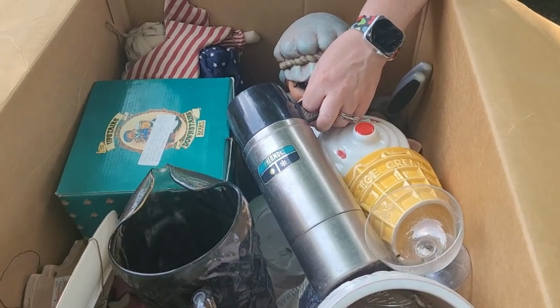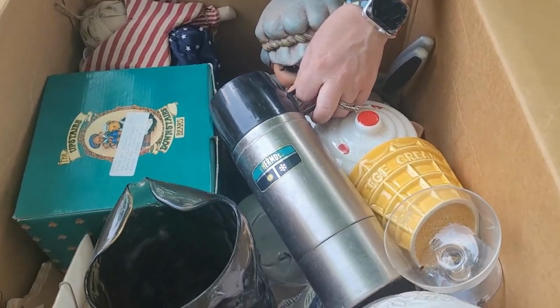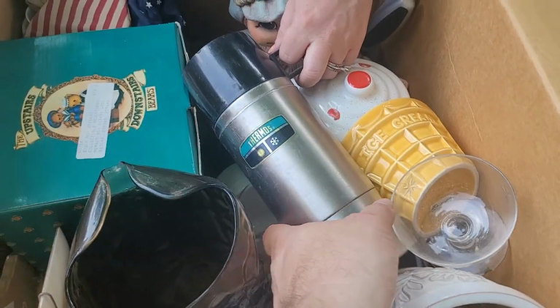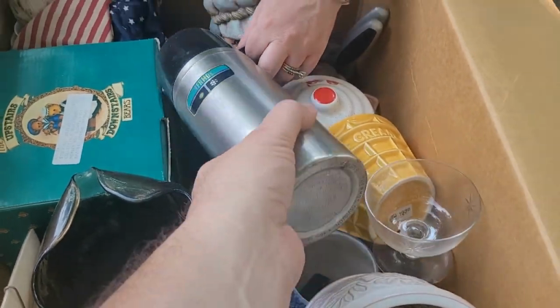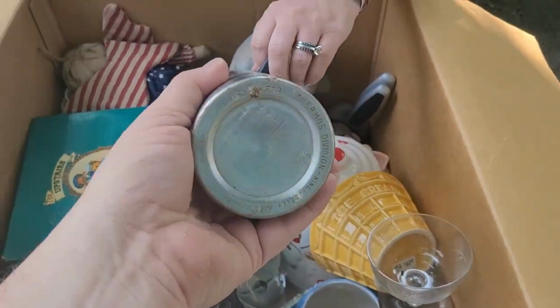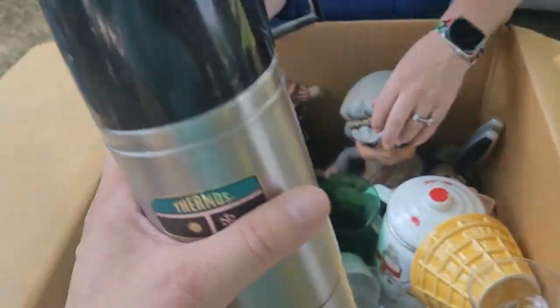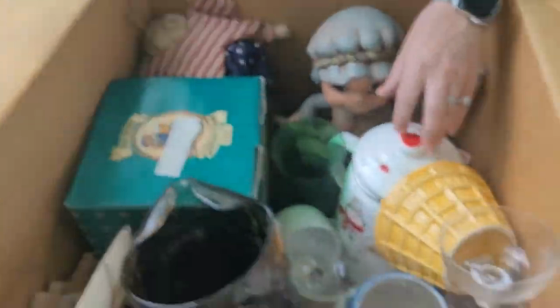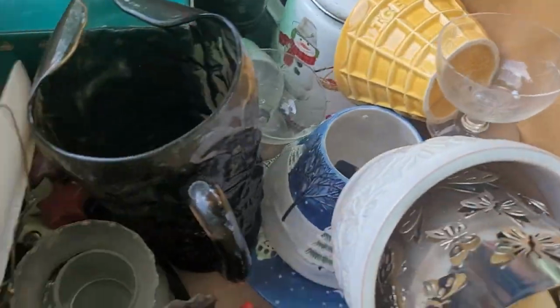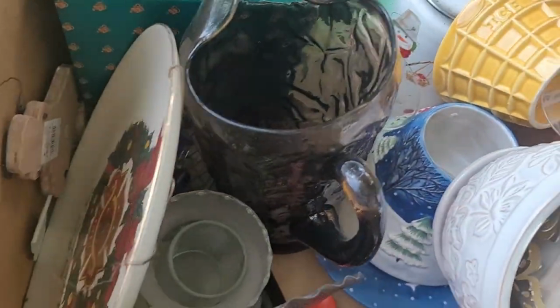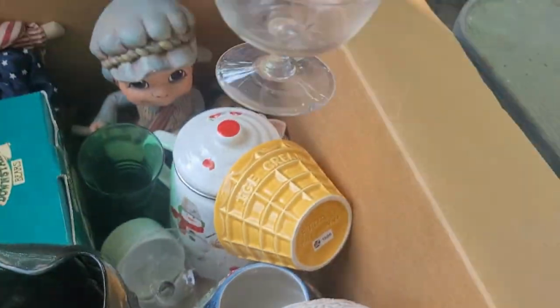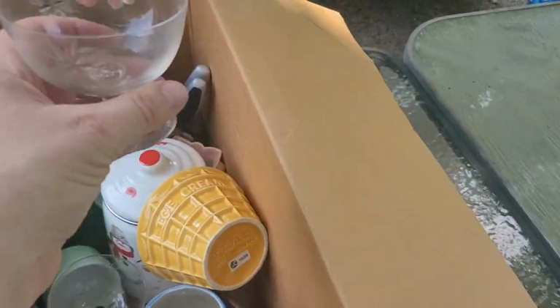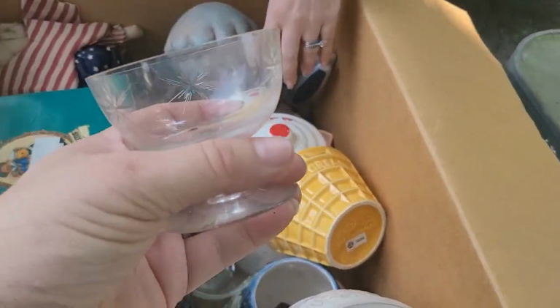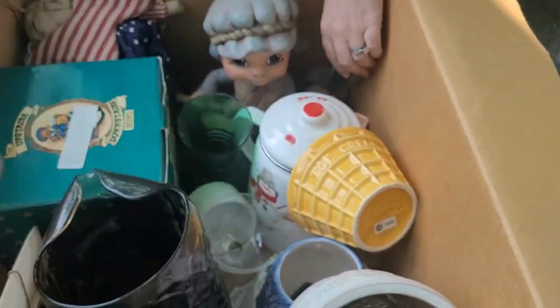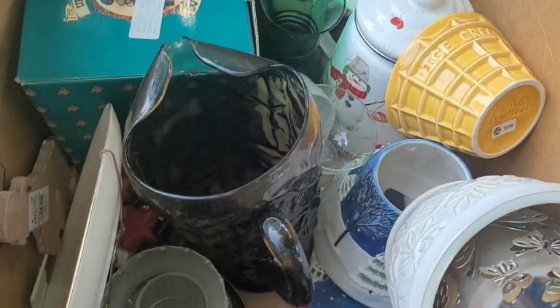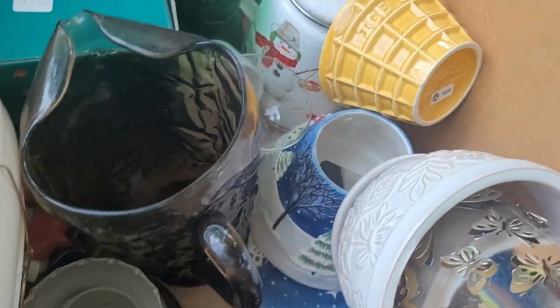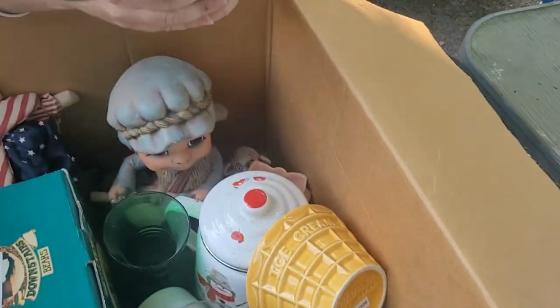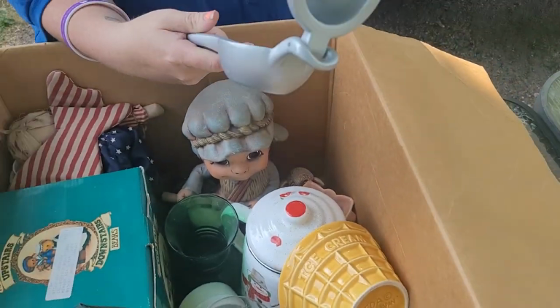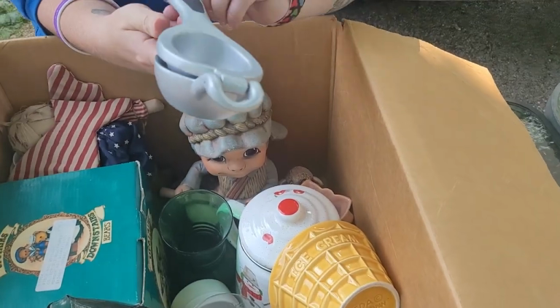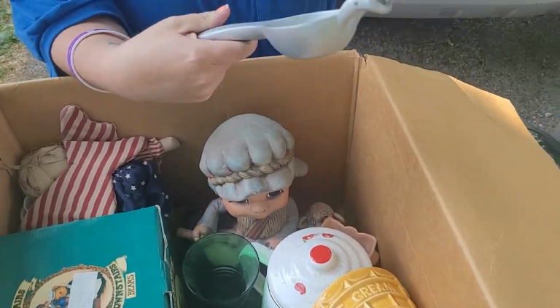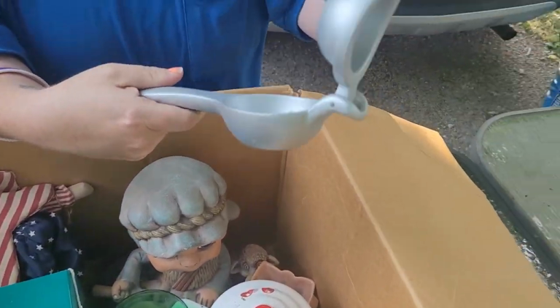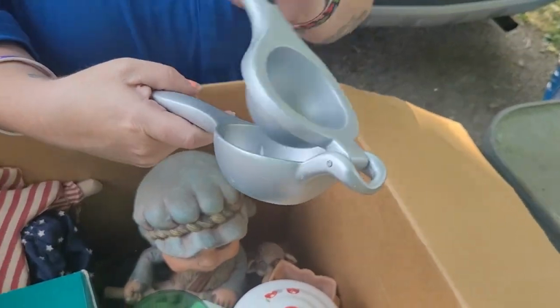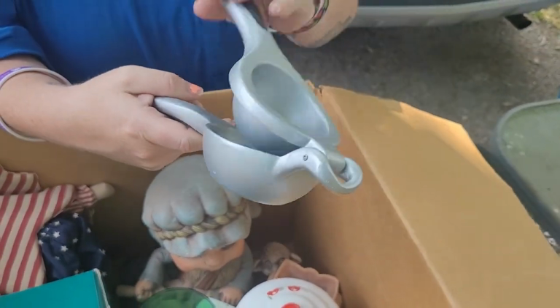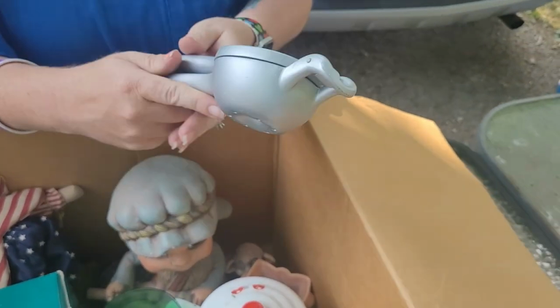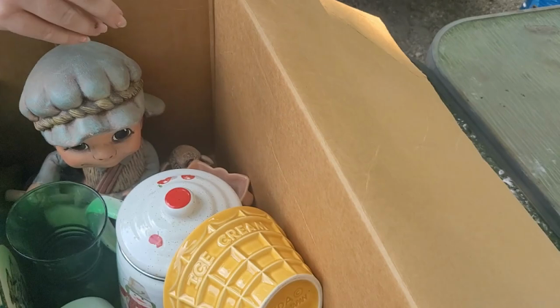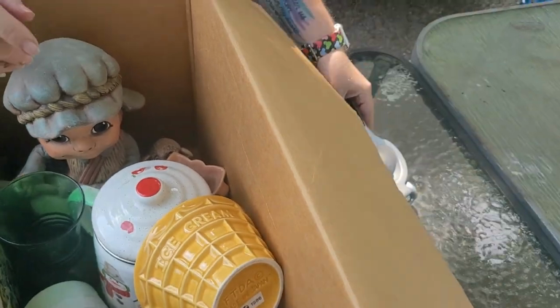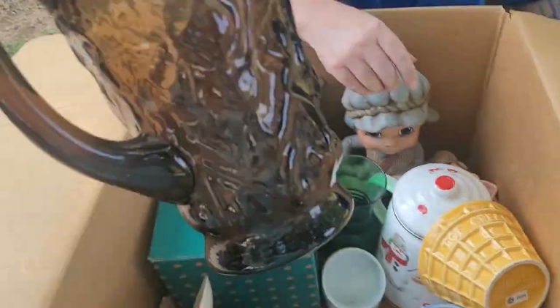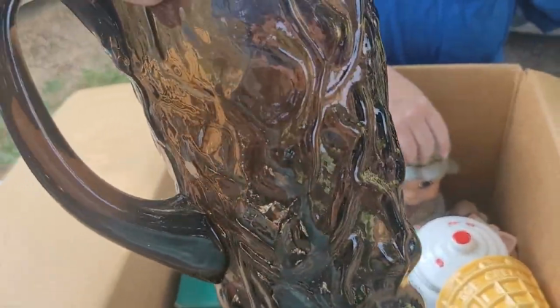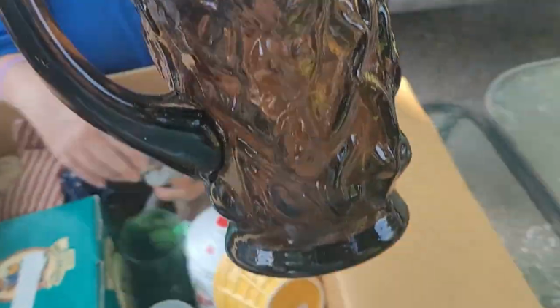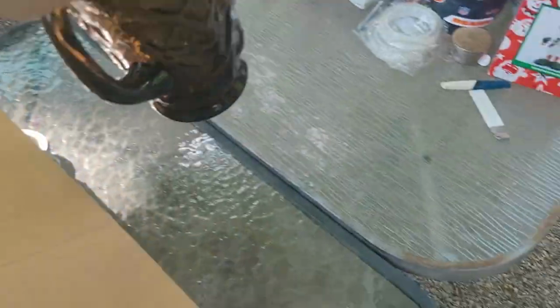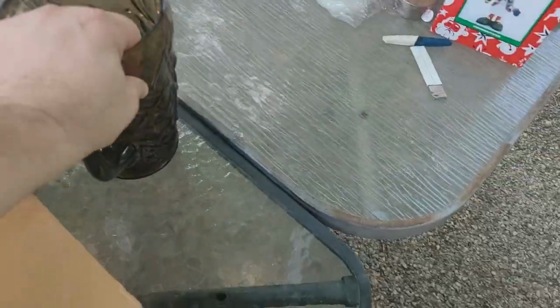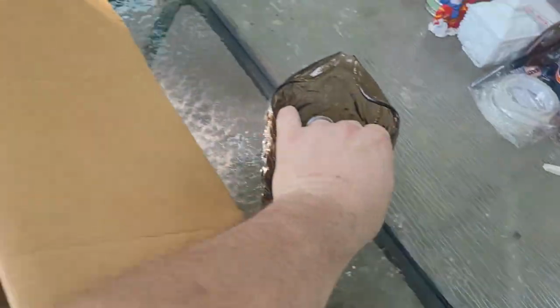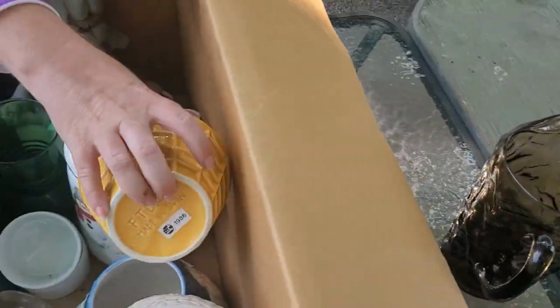All right, I got it open — we got a really nice thermos, that's pretty cool. We got a little glass. And — I don't even know what that is — oh, it's for squeezing lemons, I think. Nice pitcher, that's heavy.